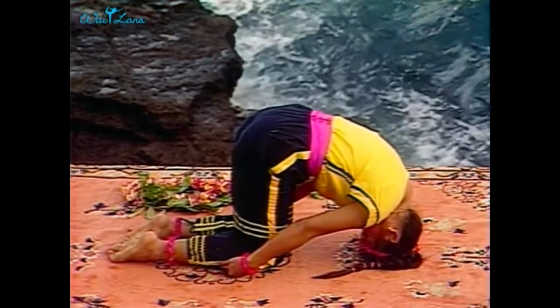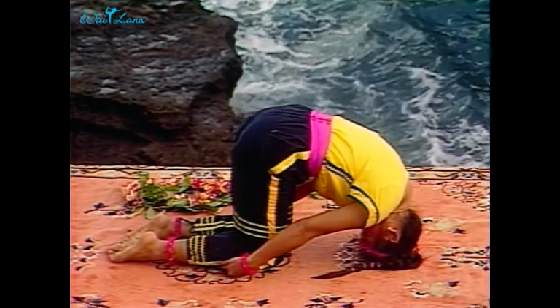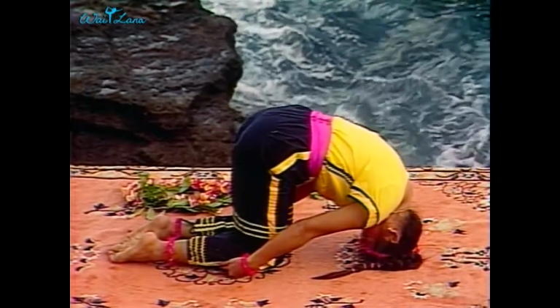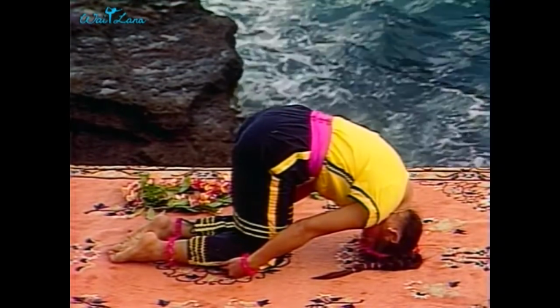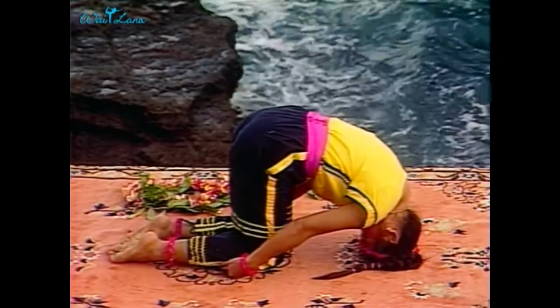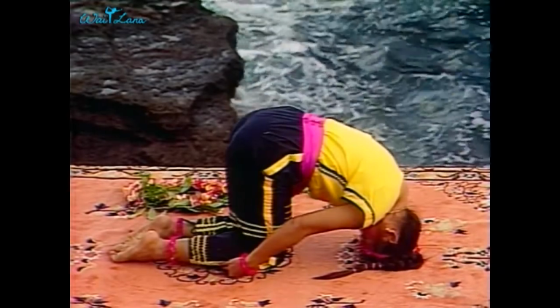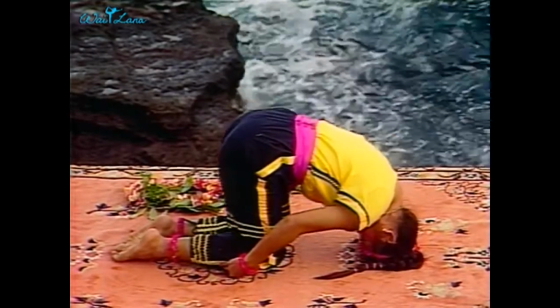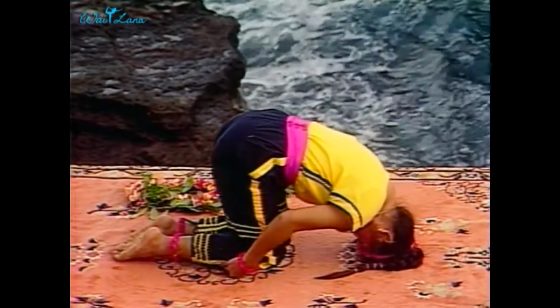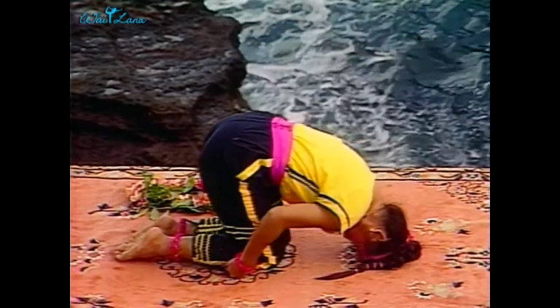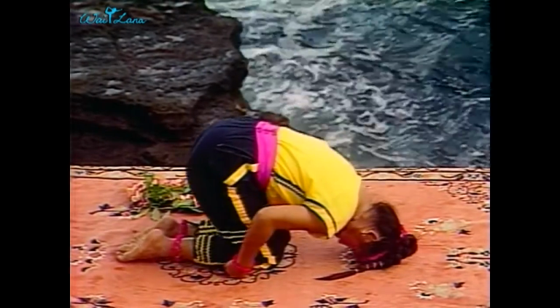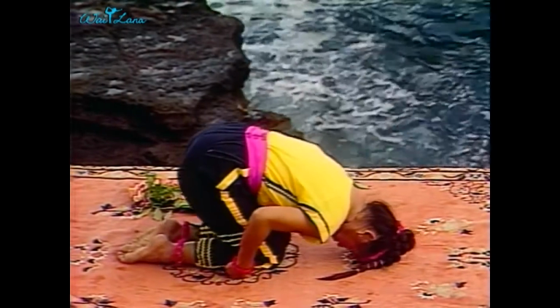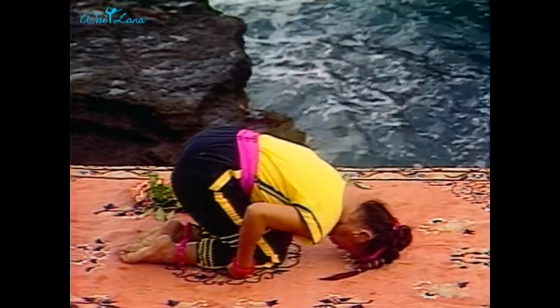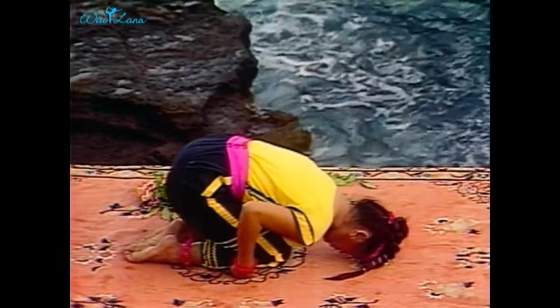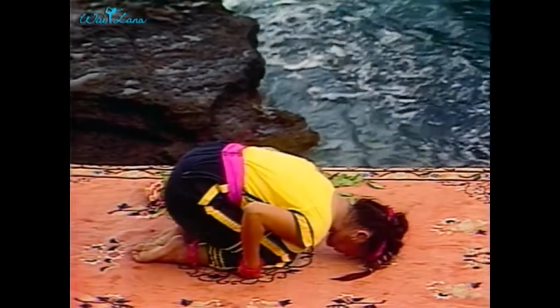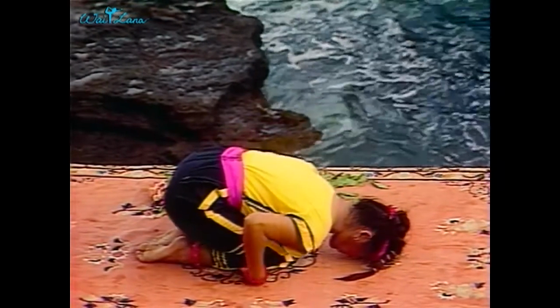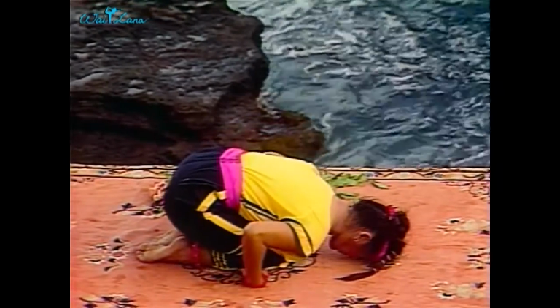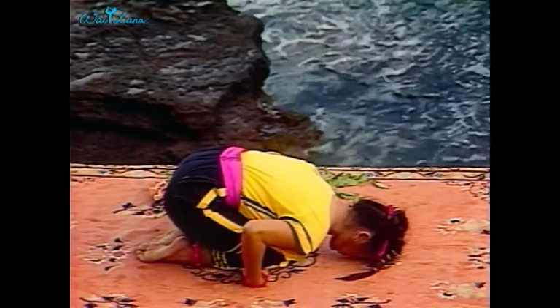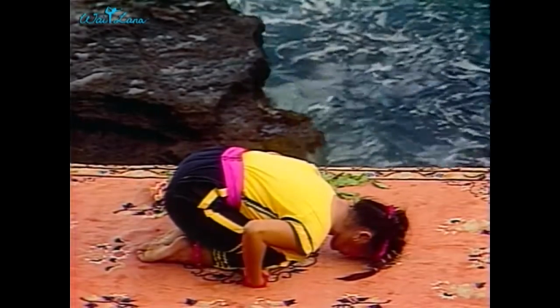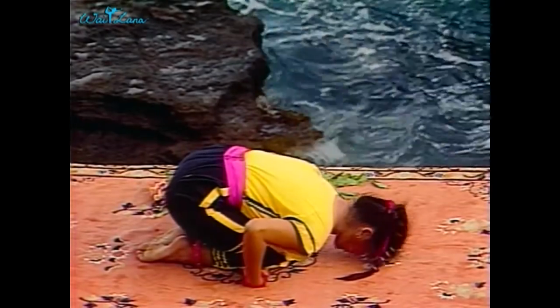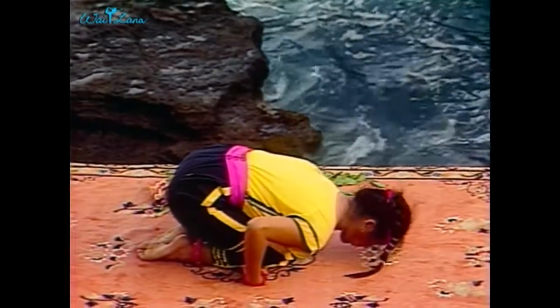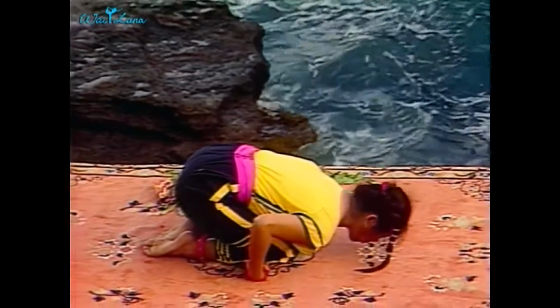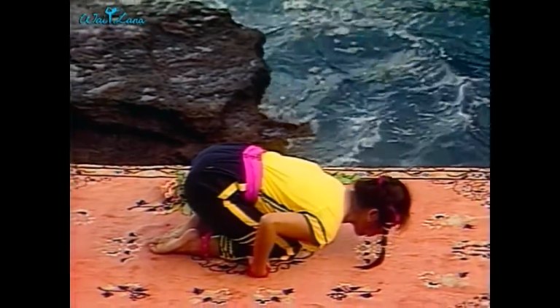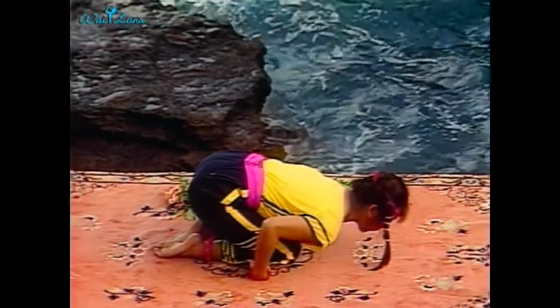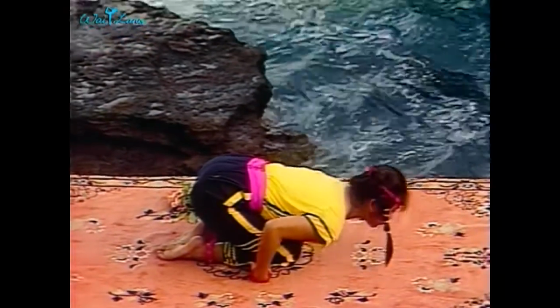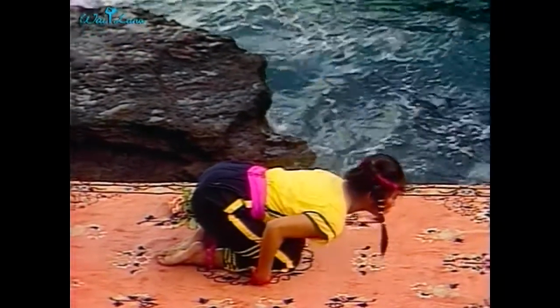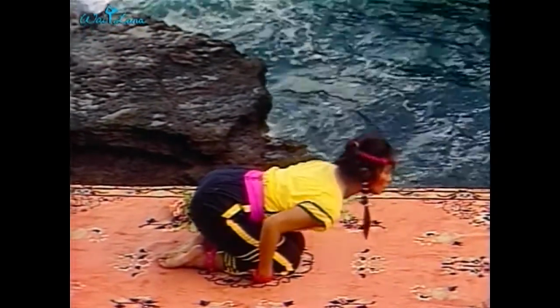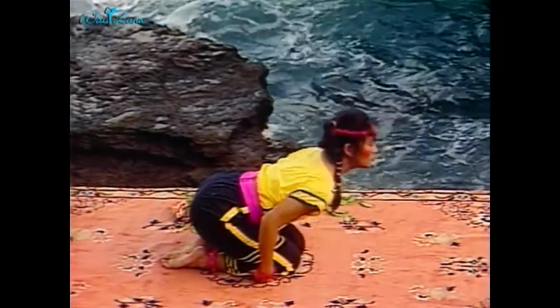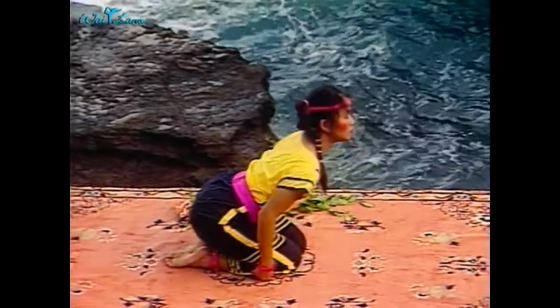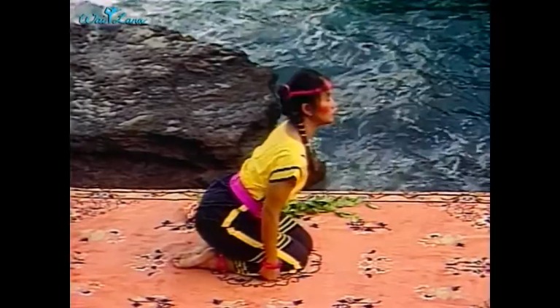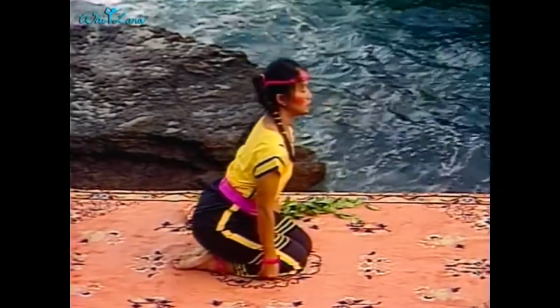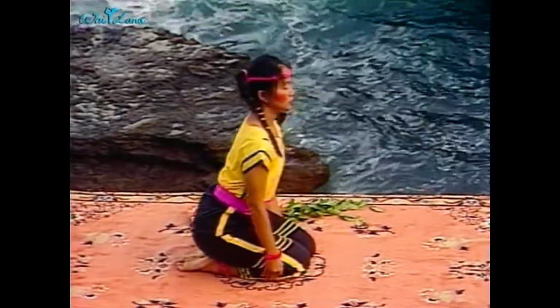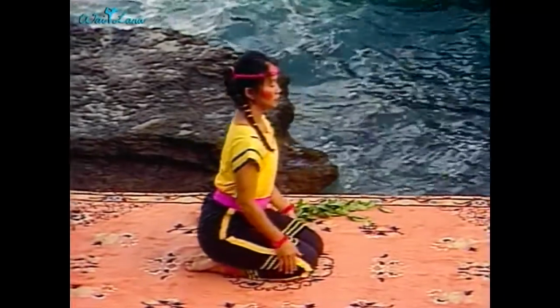Exhale and lower your buttocks to your heels, your forehead touches the ground again. Inhale as you raise your head and back, sitting up. Rest your hands on your thighs.